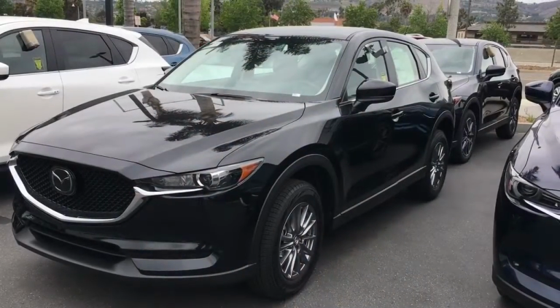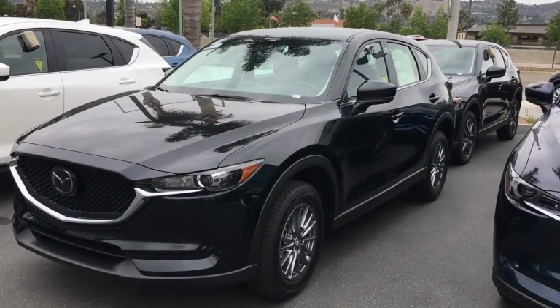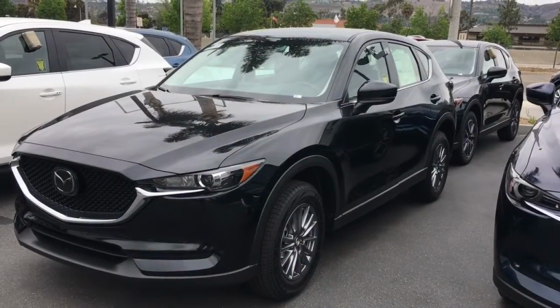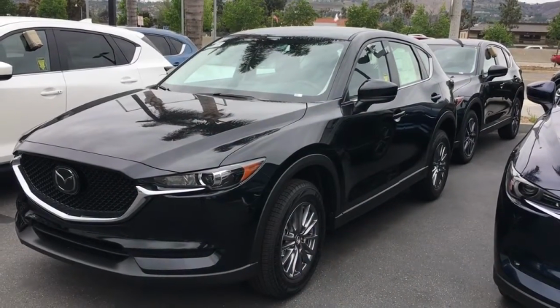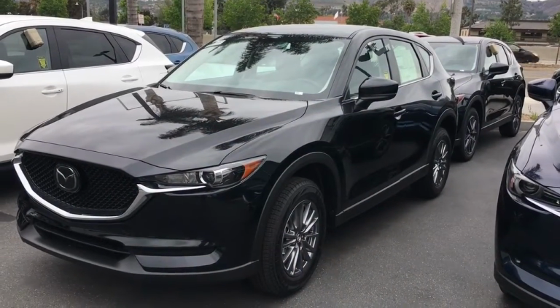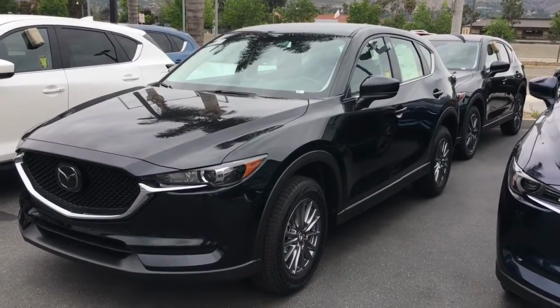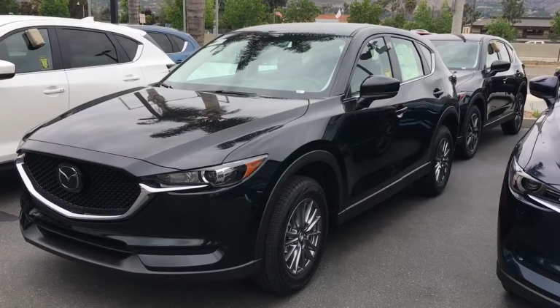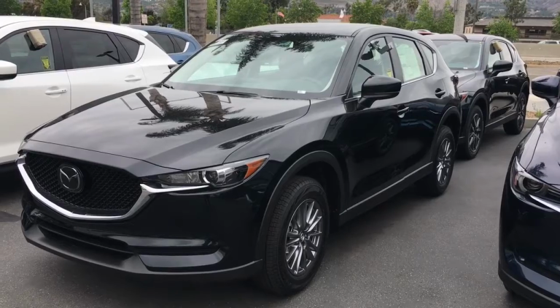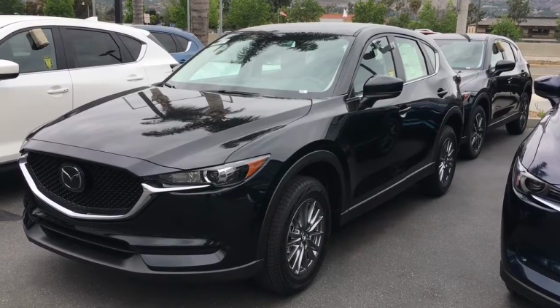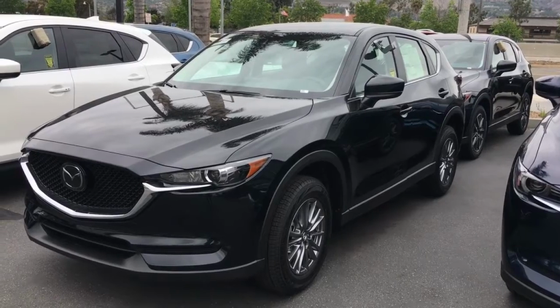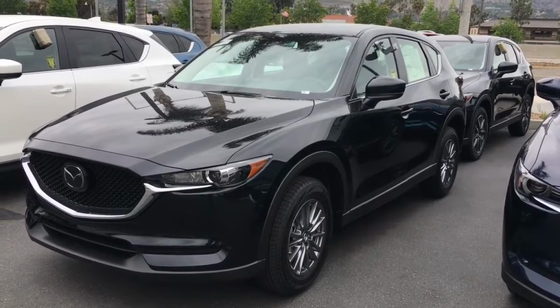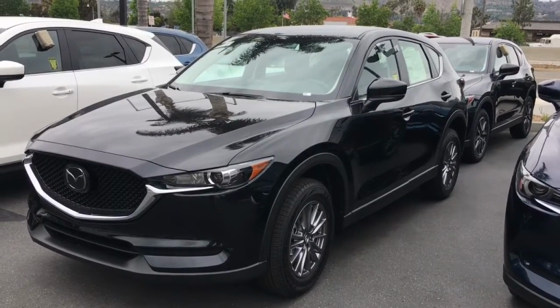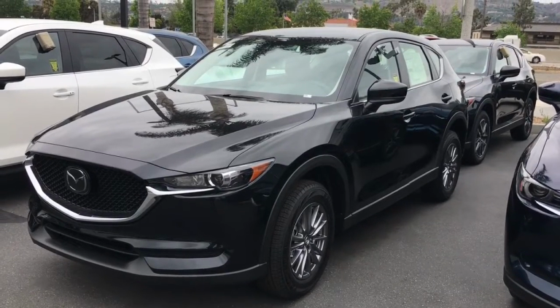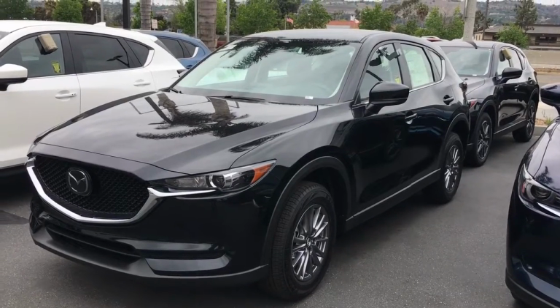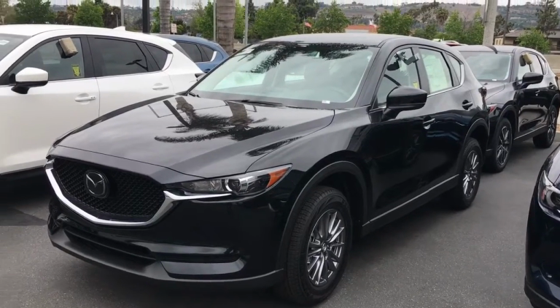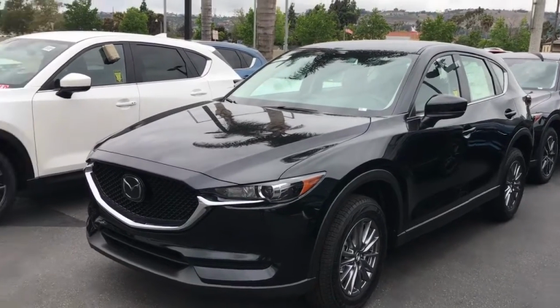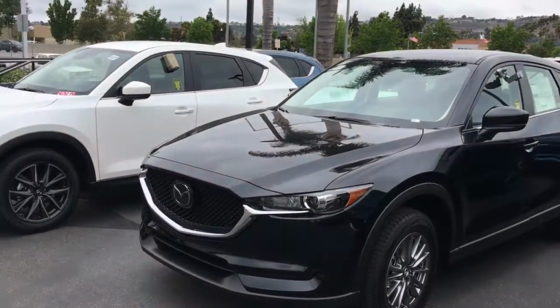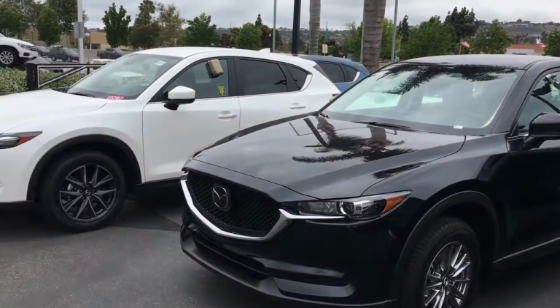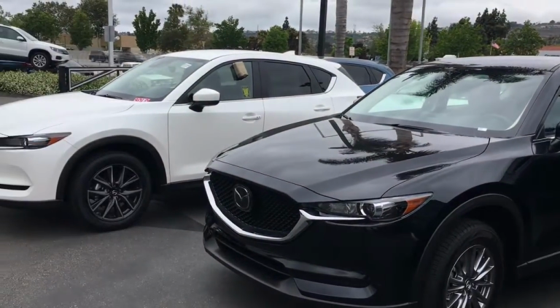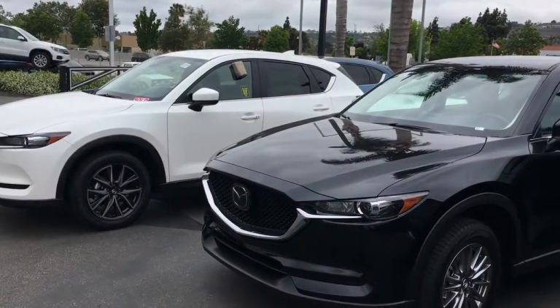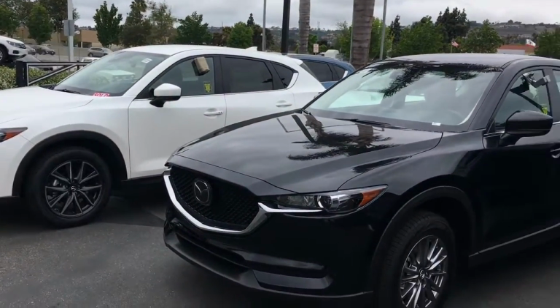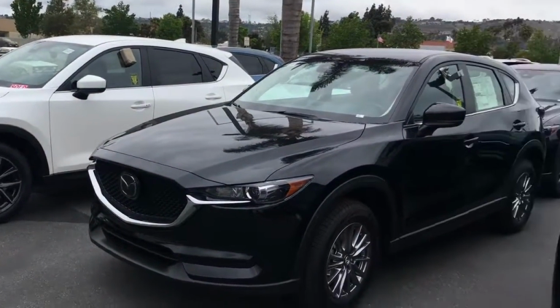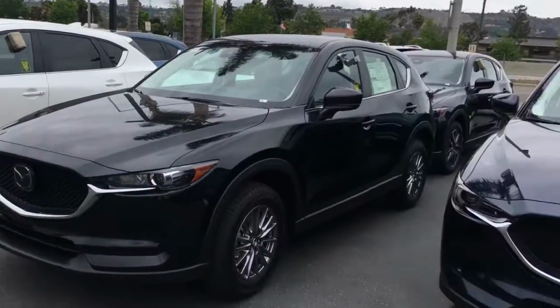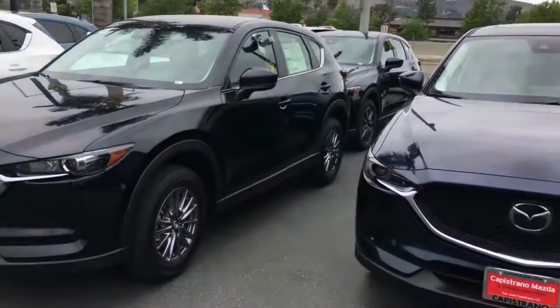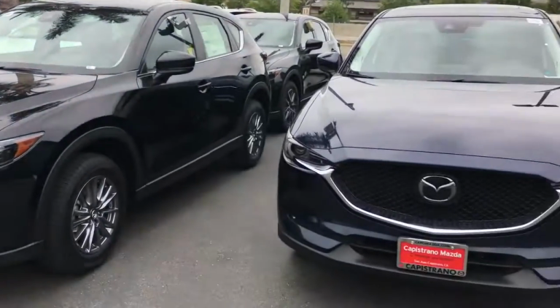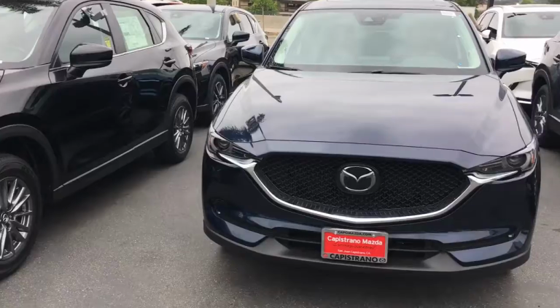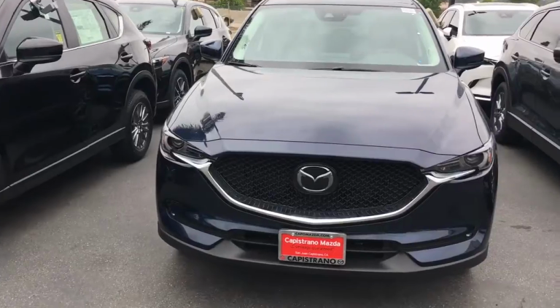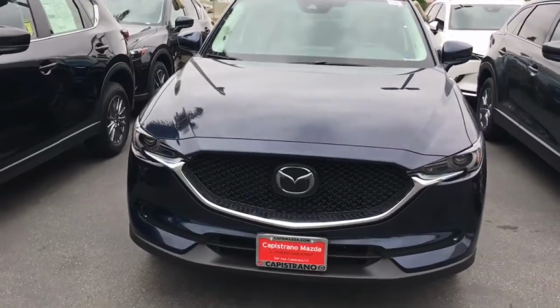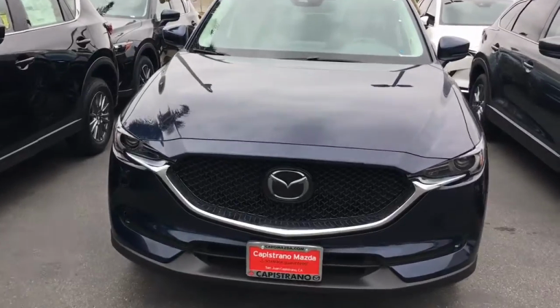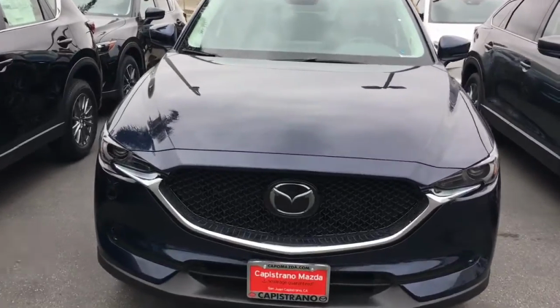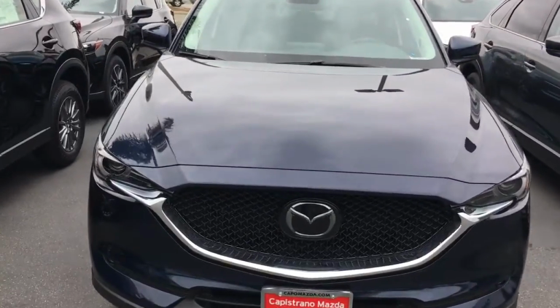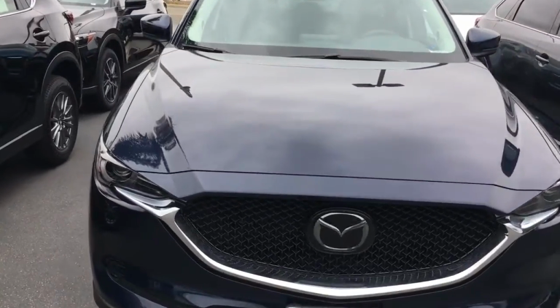Hey Martha, we have this beautiful black option, next to it's the white, and of course they do have this beautiful blue color.